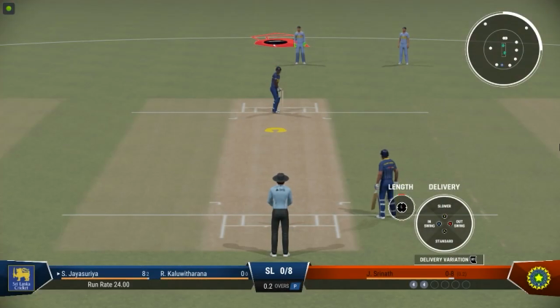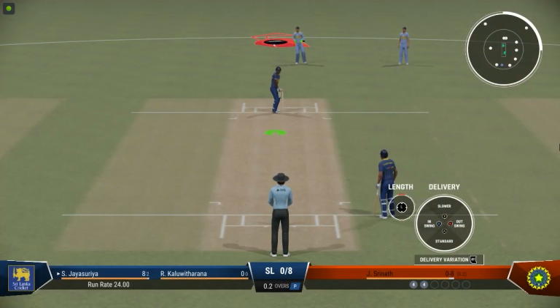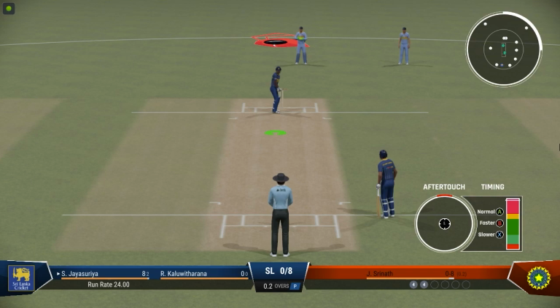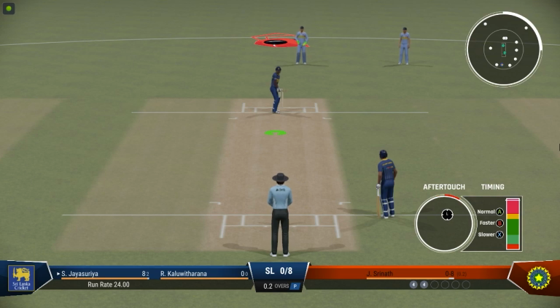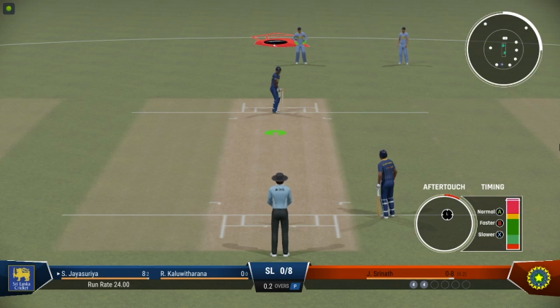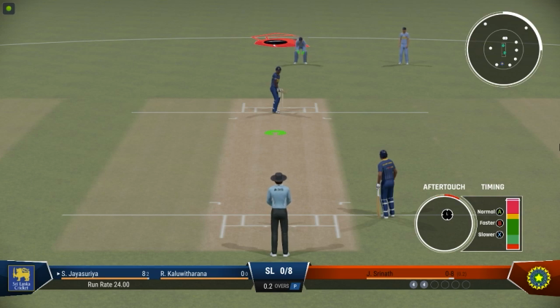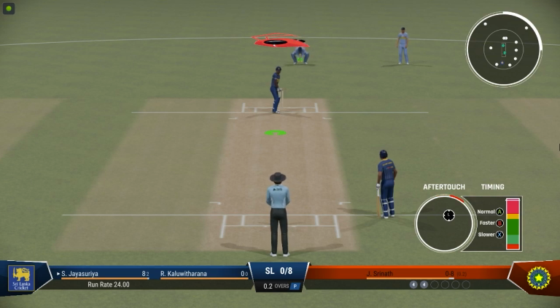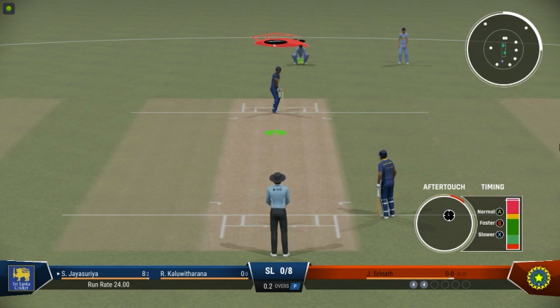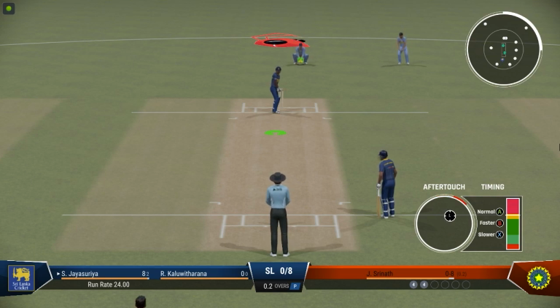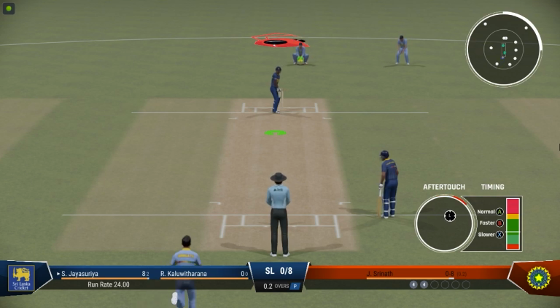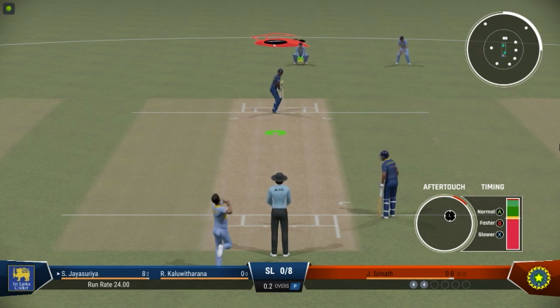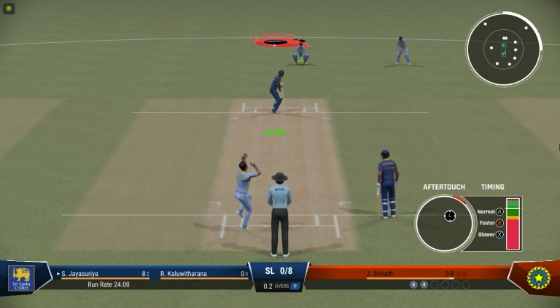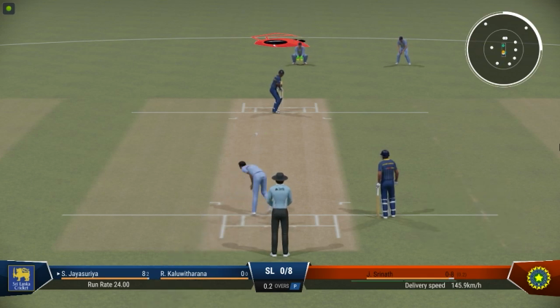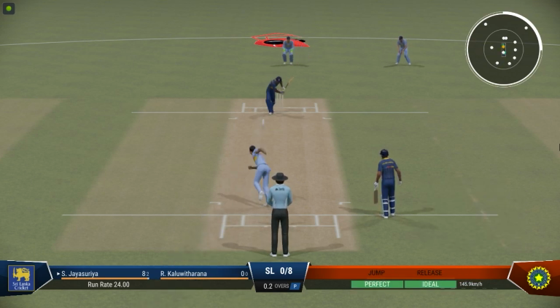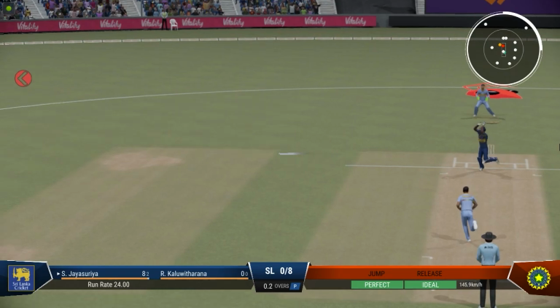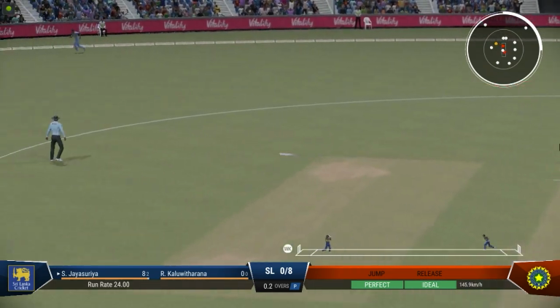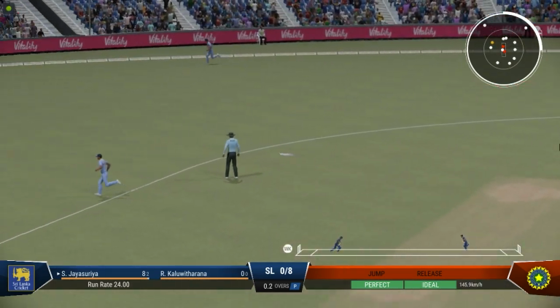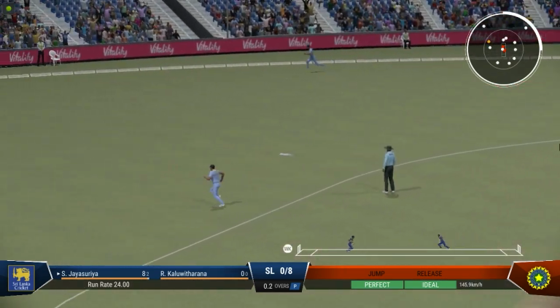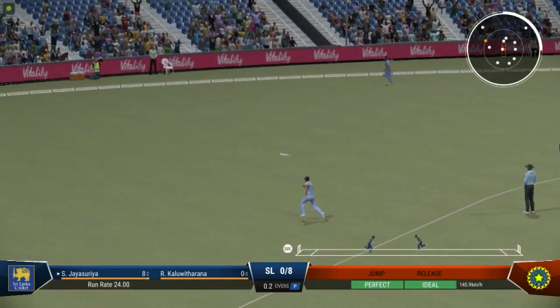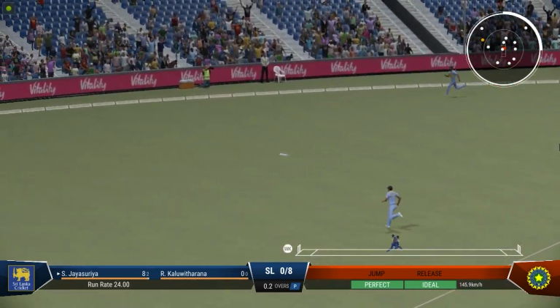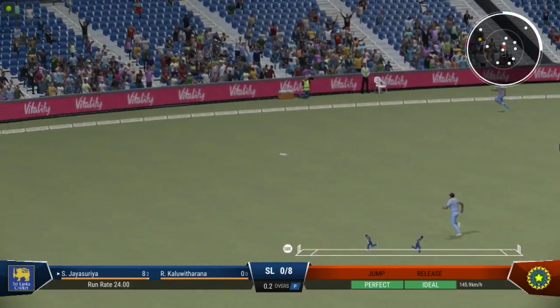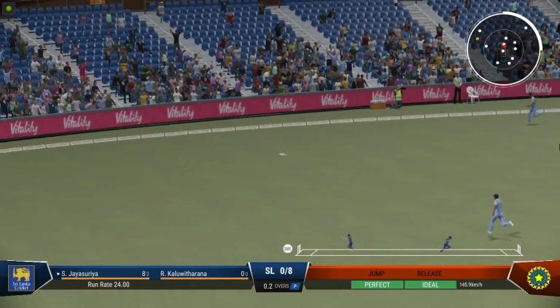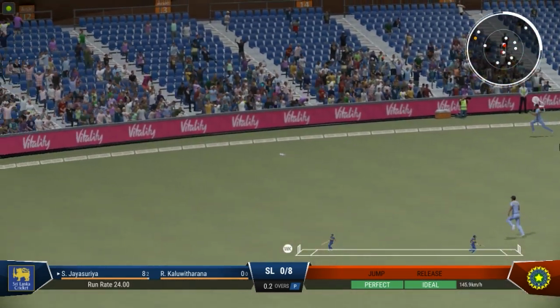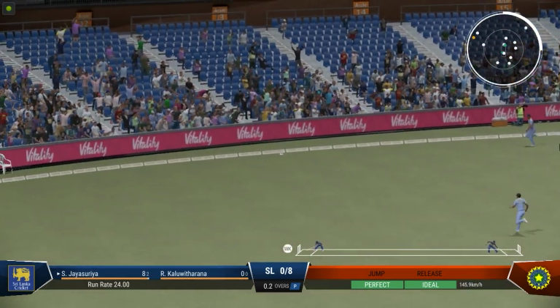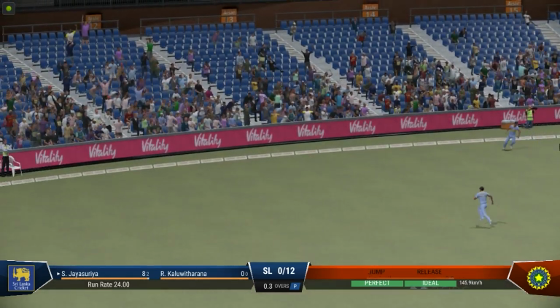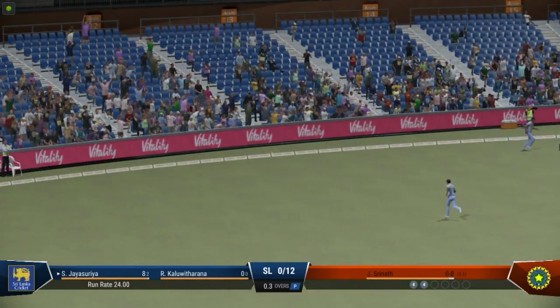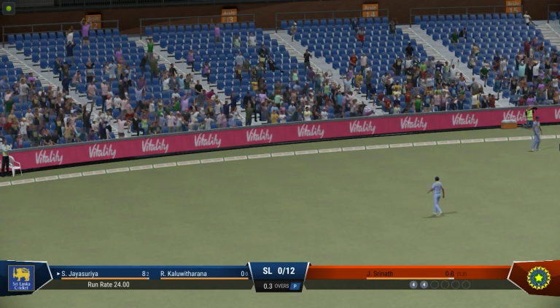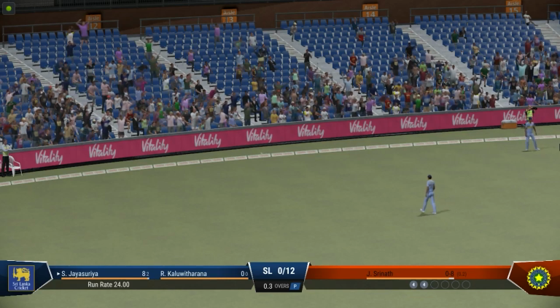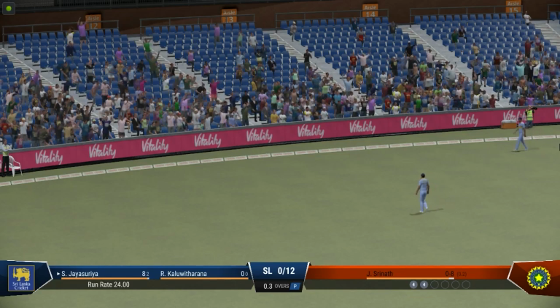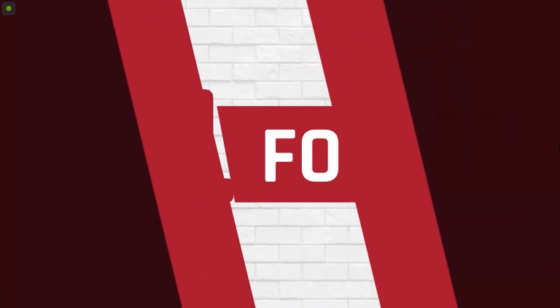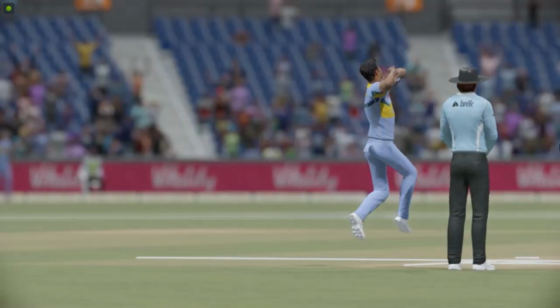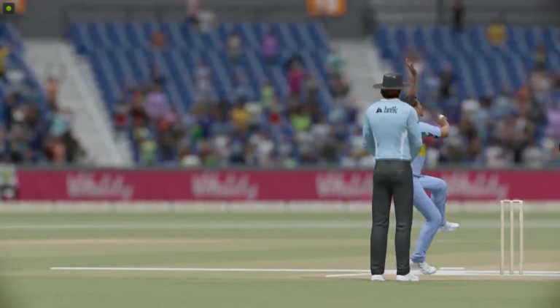Boundary off the last ball — what's to come off this delivery I wonder? Yeah, nicely played. Well it was hammered away, timed perfectly and placed into the gap.